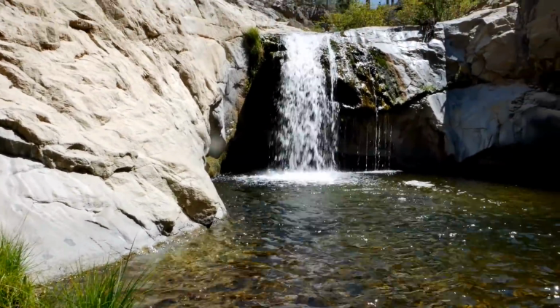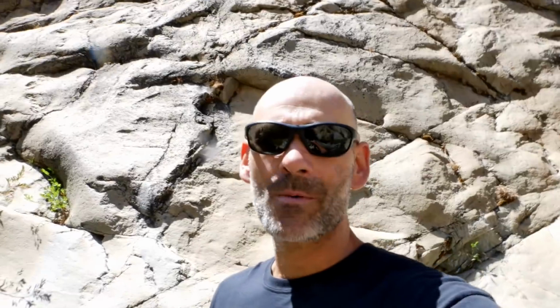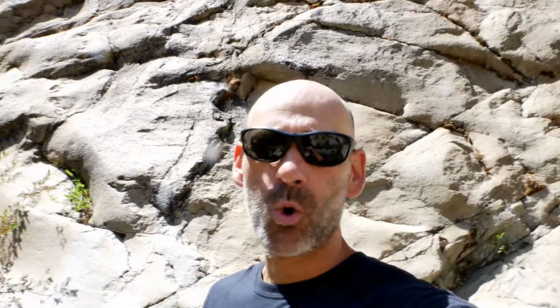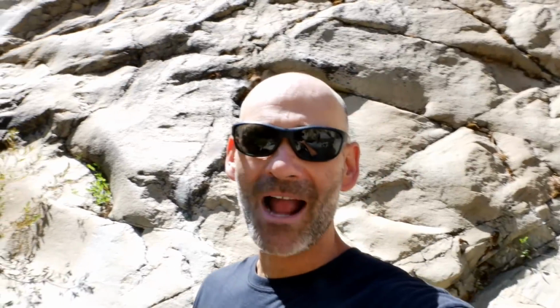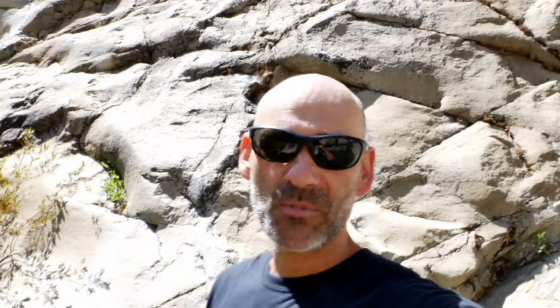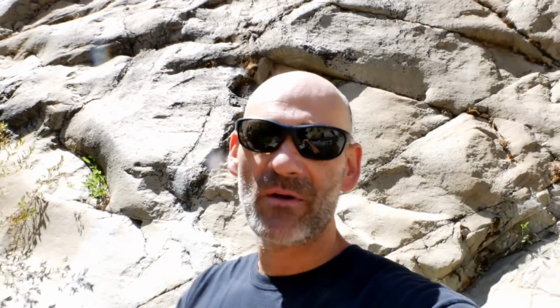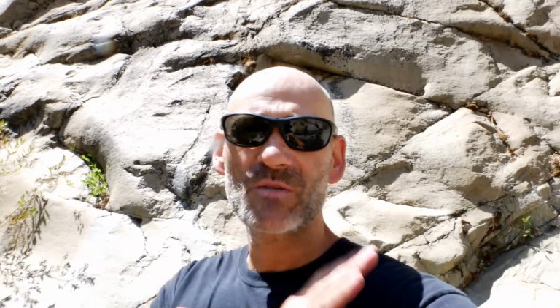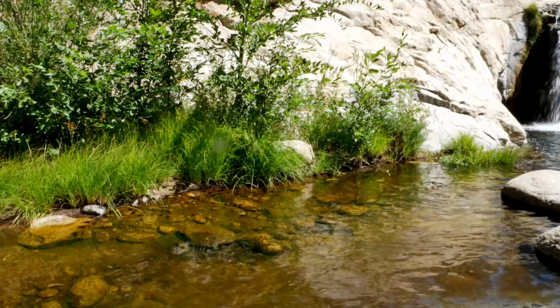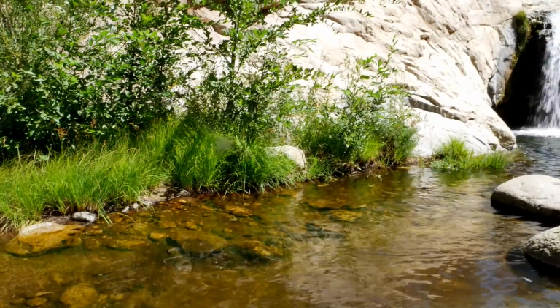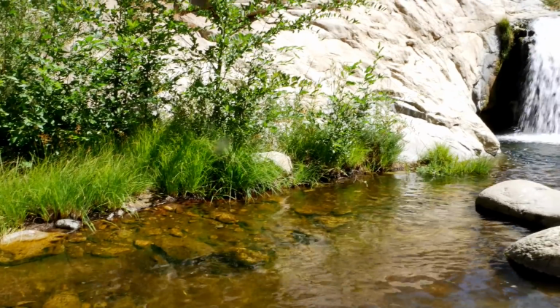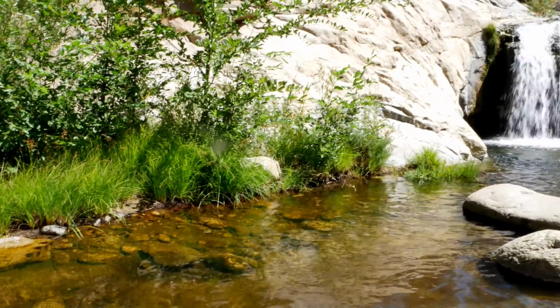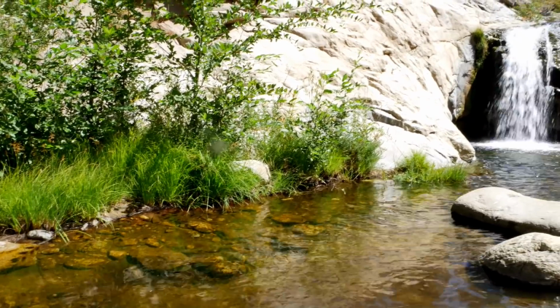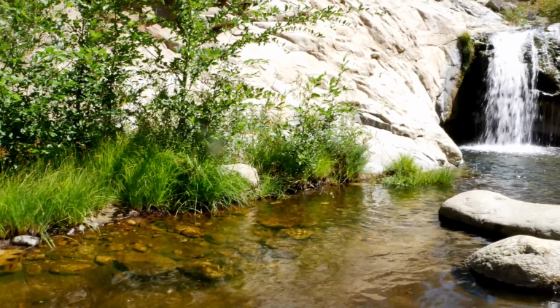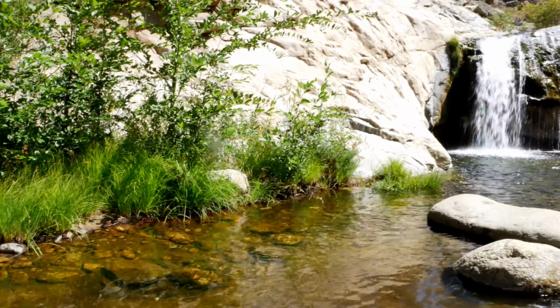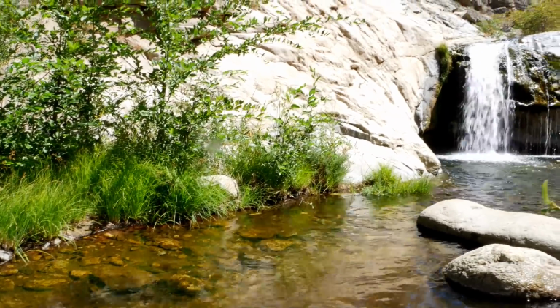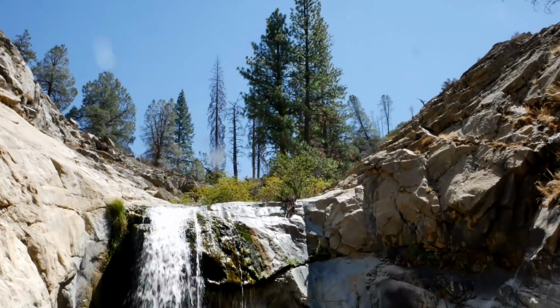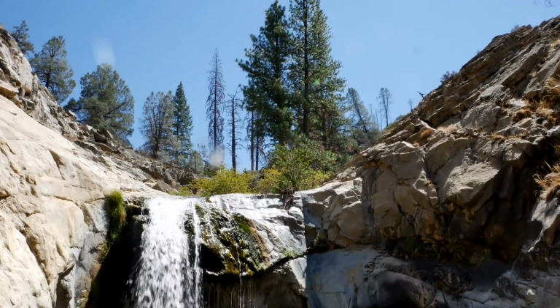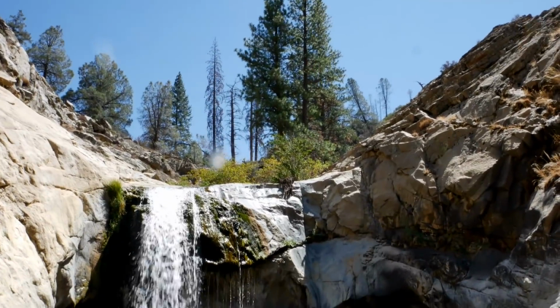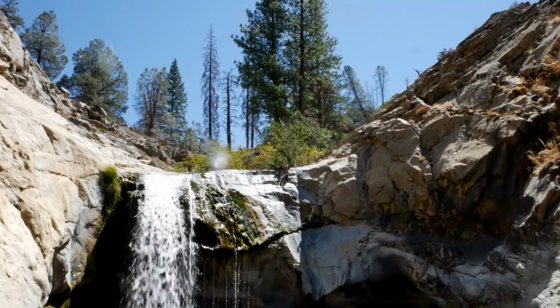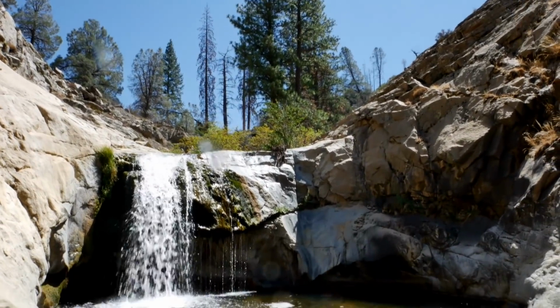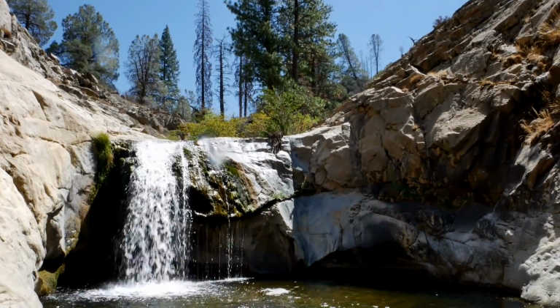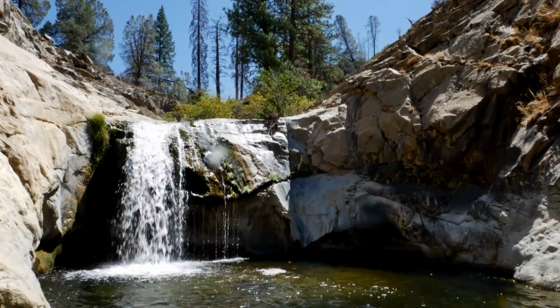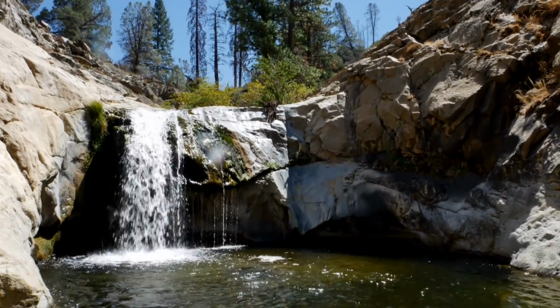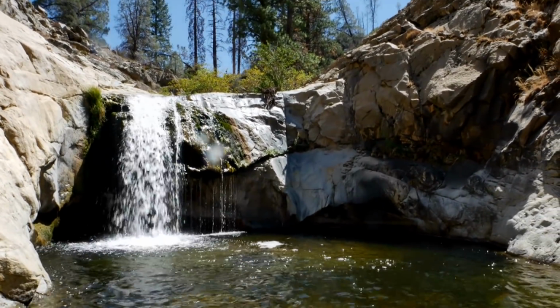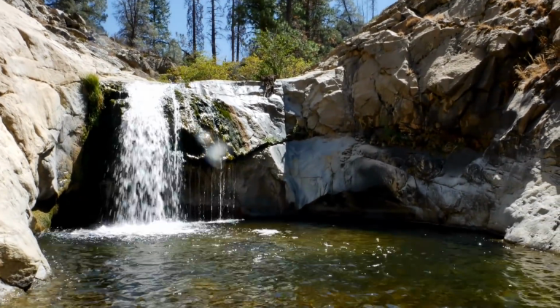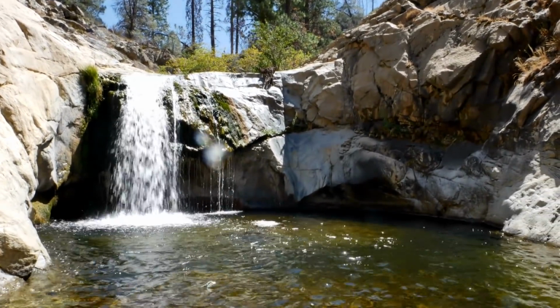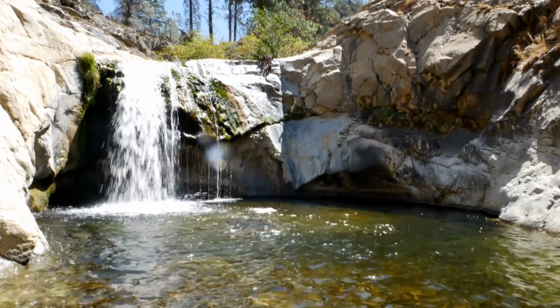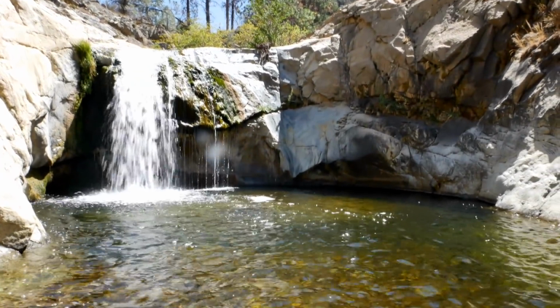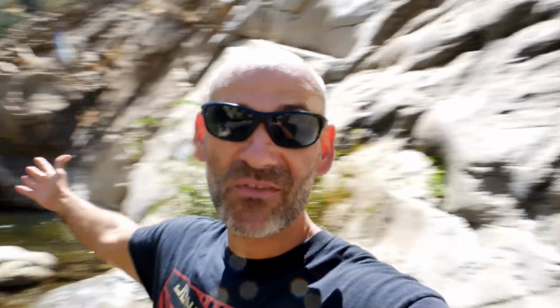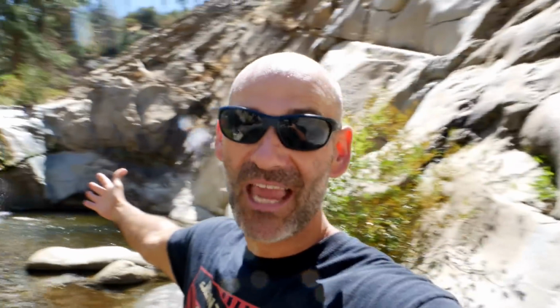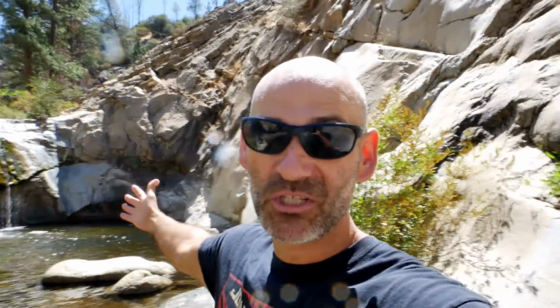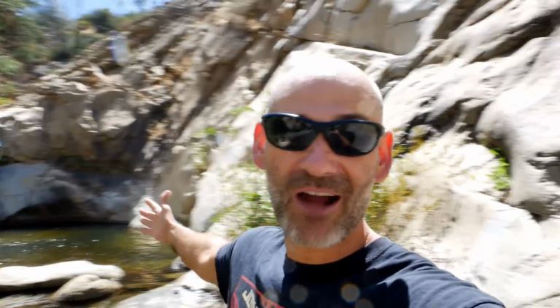We're about a quarter mile upstream of the most popular swimming holes on Brush Creek, and as you can see there are other little swimming holes and falls further upstream of that popular spot. Nobody is here even though the campground was crowded.